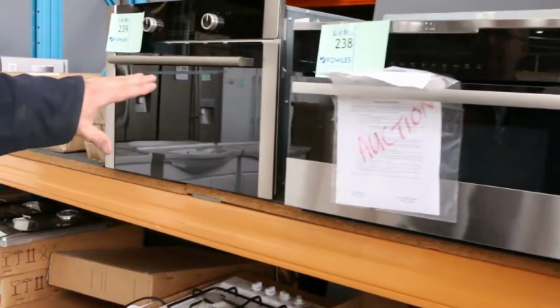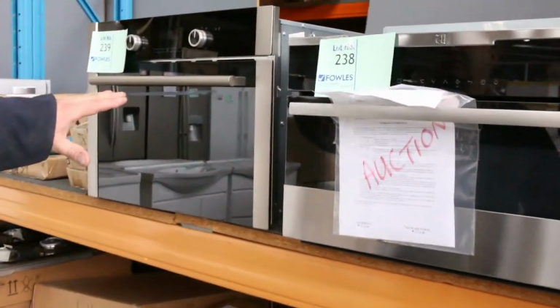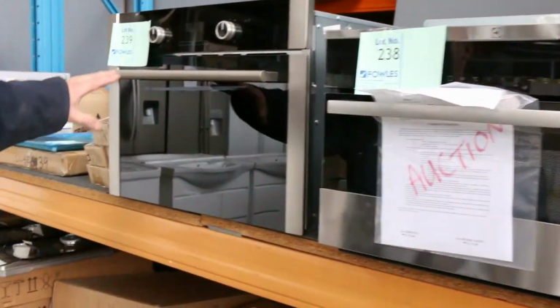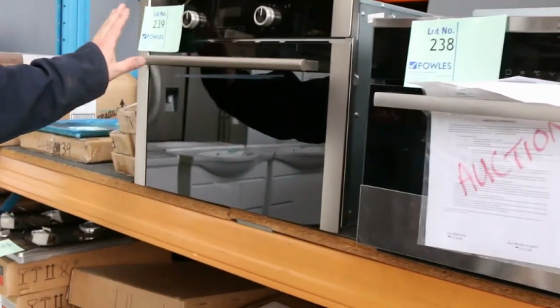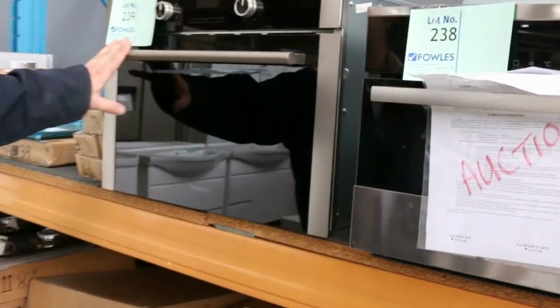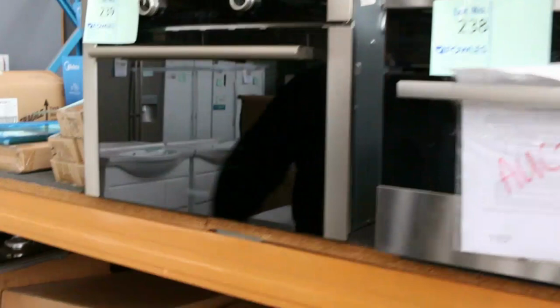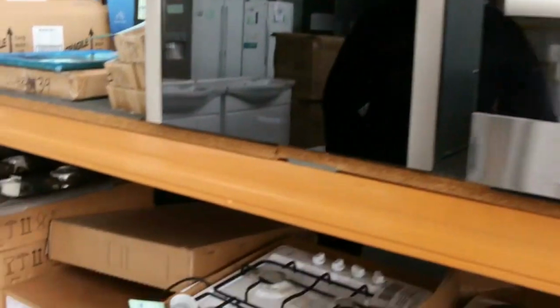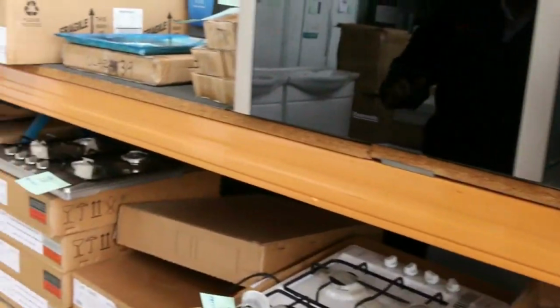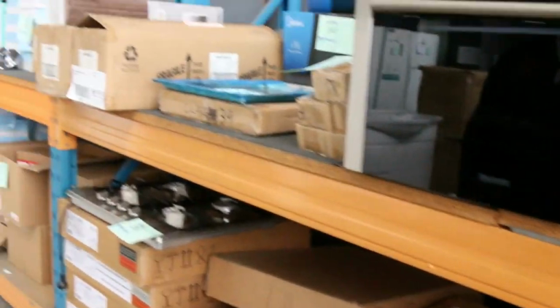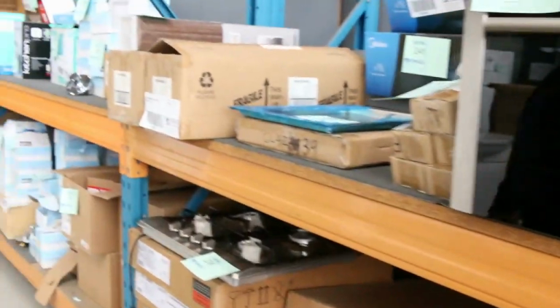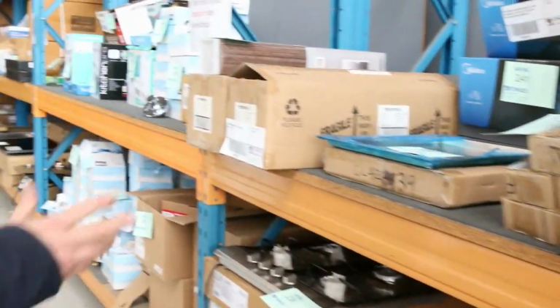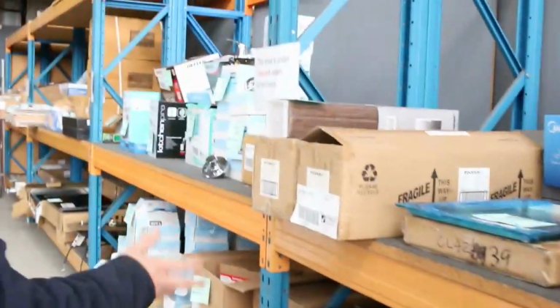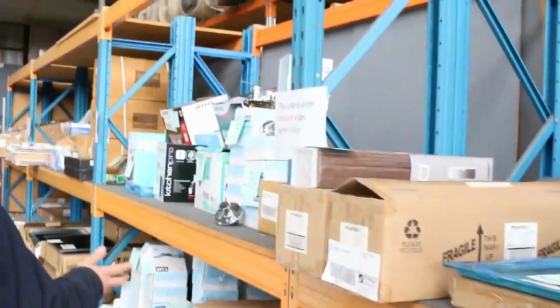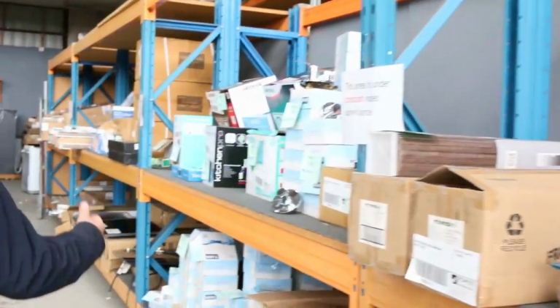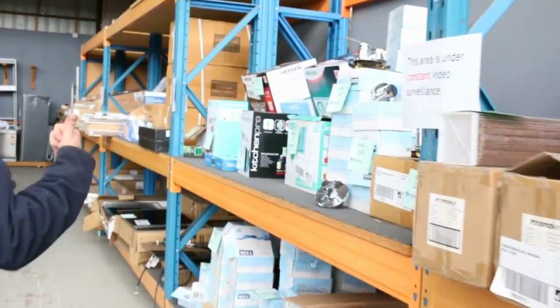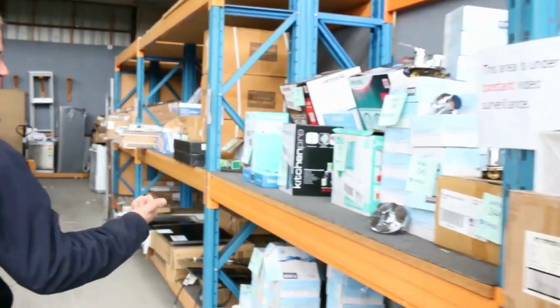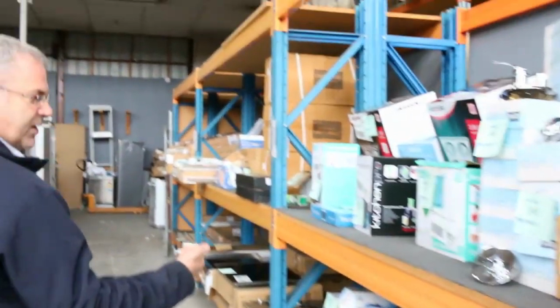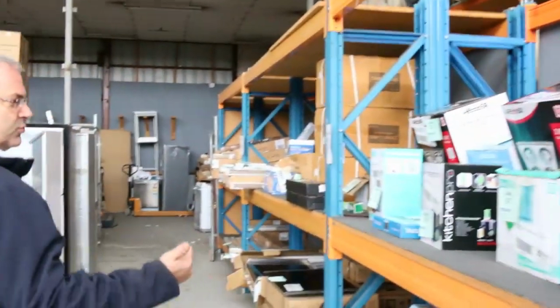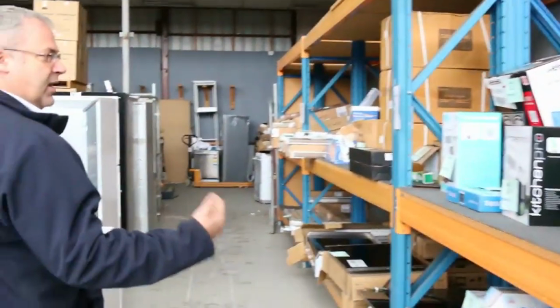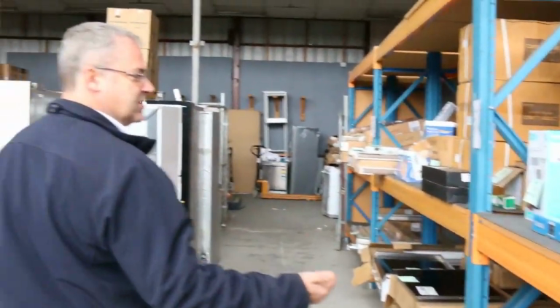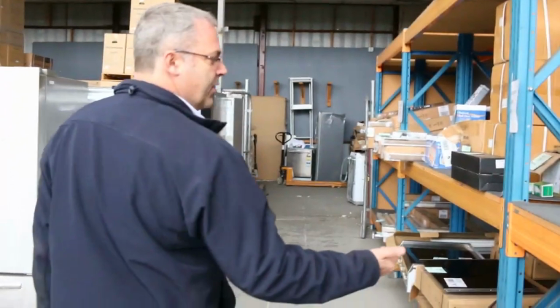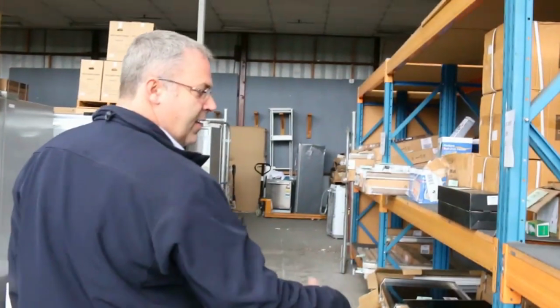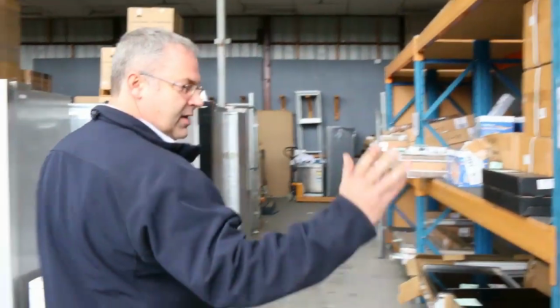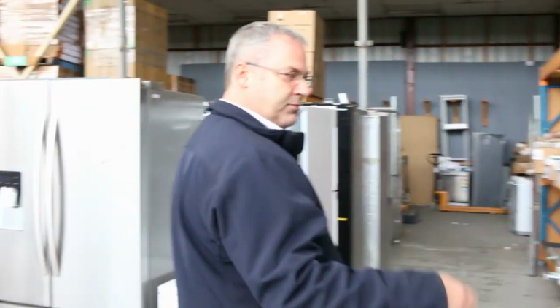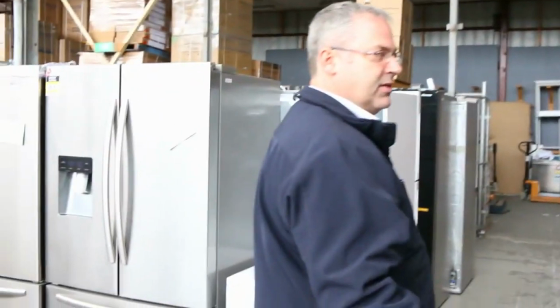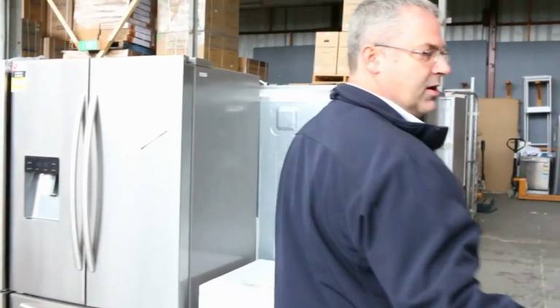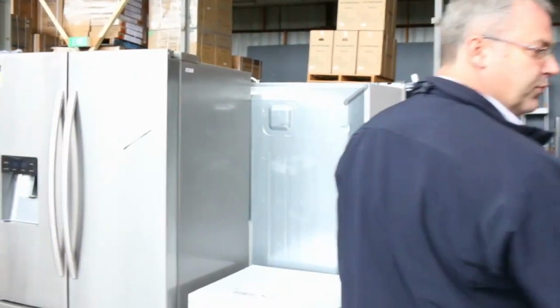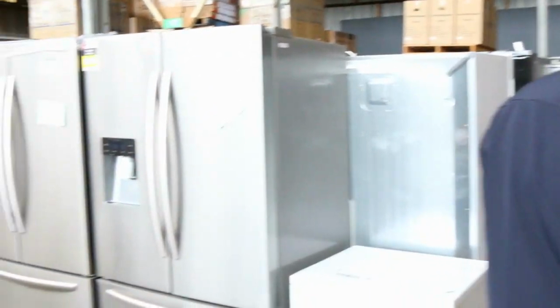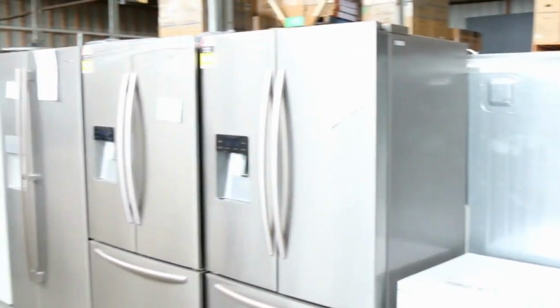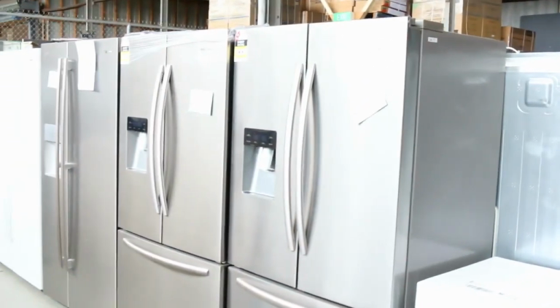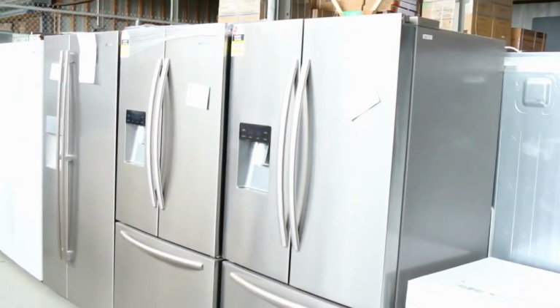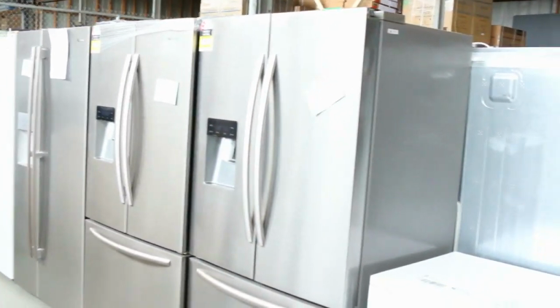Electrolux ovens as well — some smaller, more narrow ones. We've got heaps of gear down this way. As usual, we've got a heap of tapware — $10, $15, $20 for mixers and all that sort of gear.